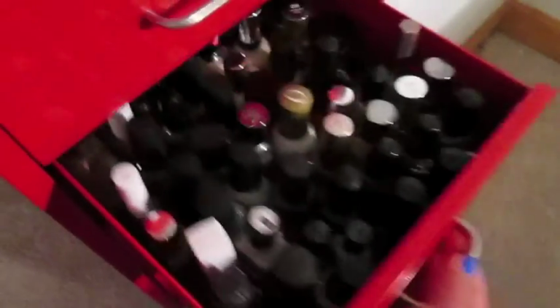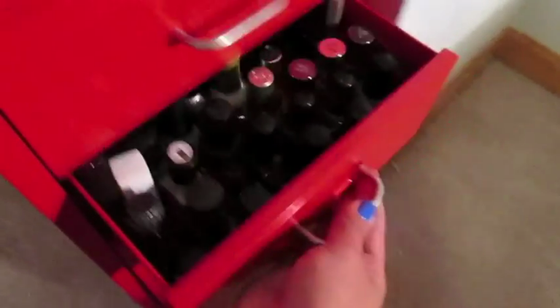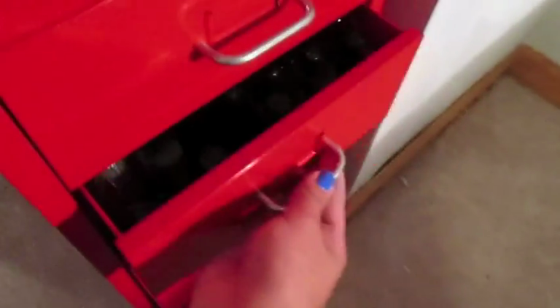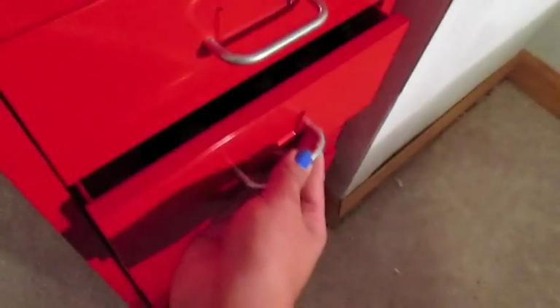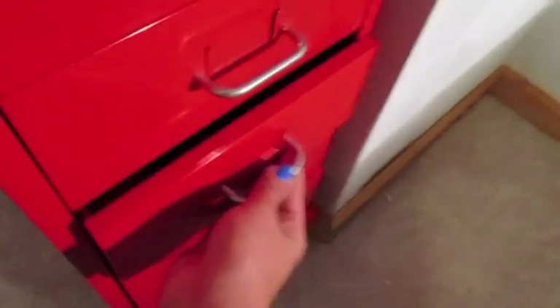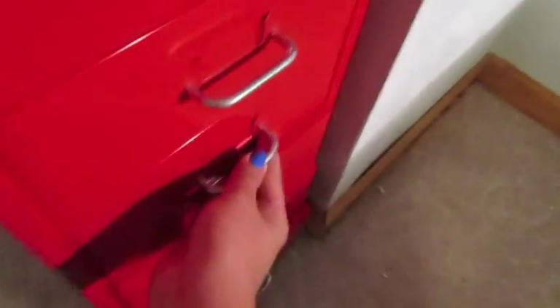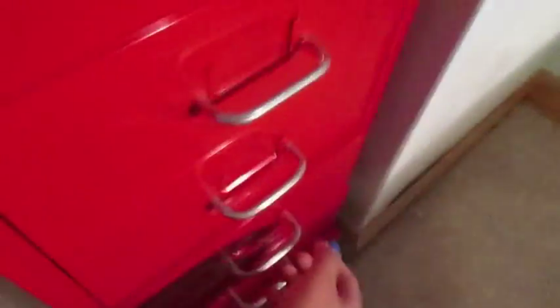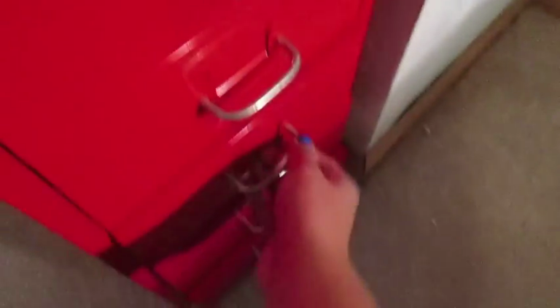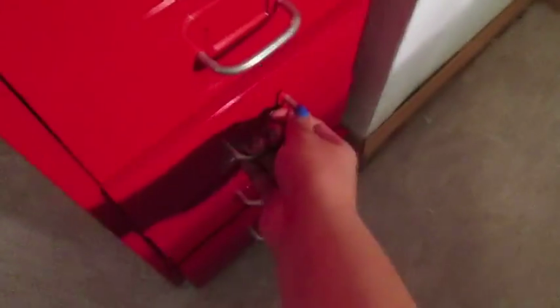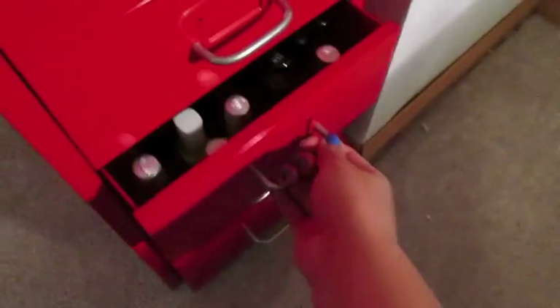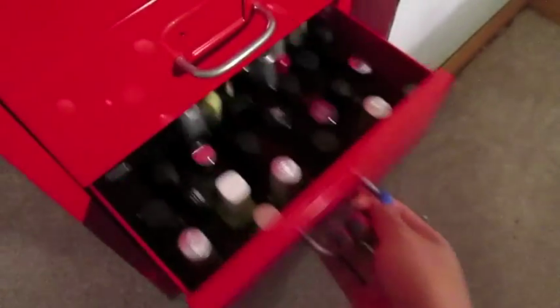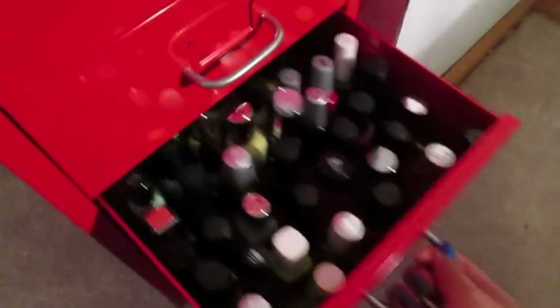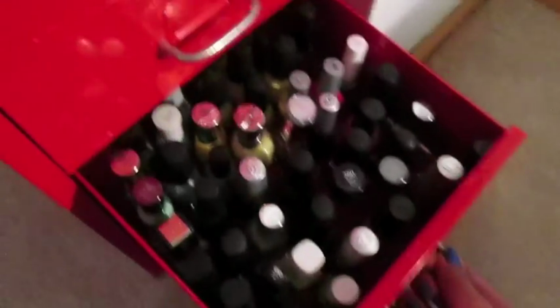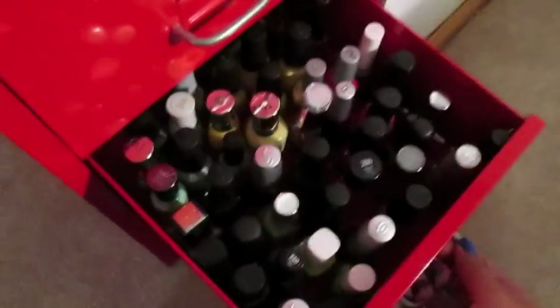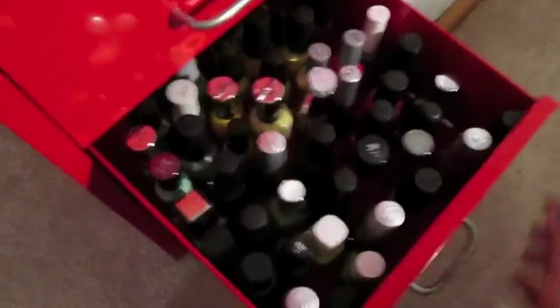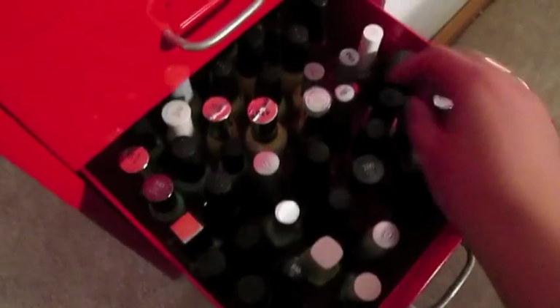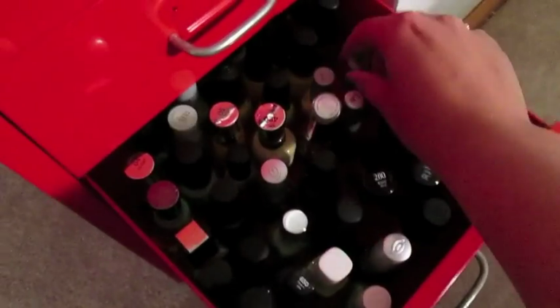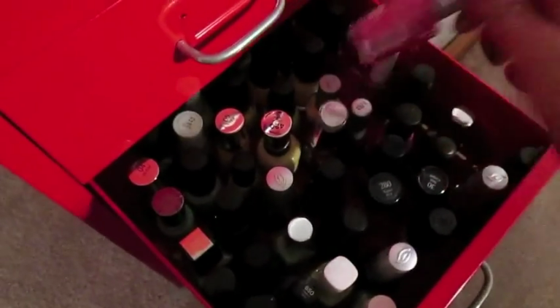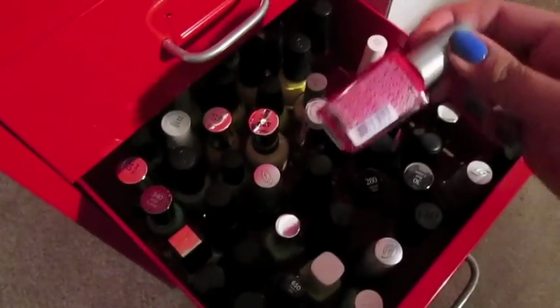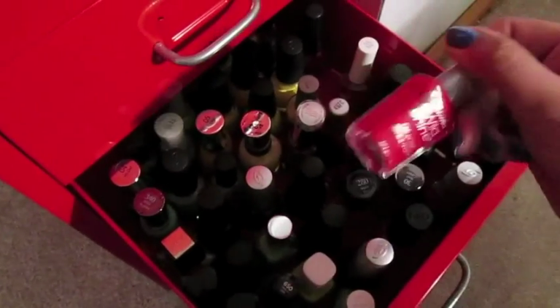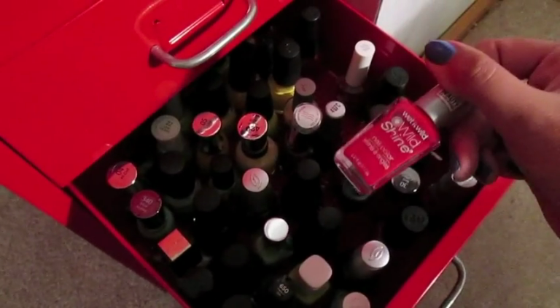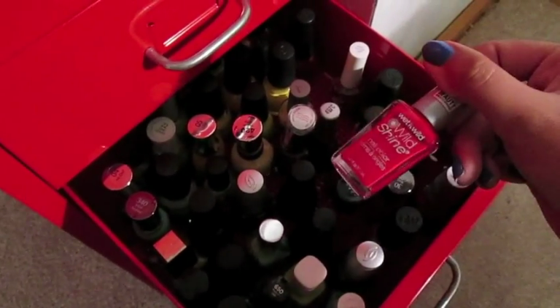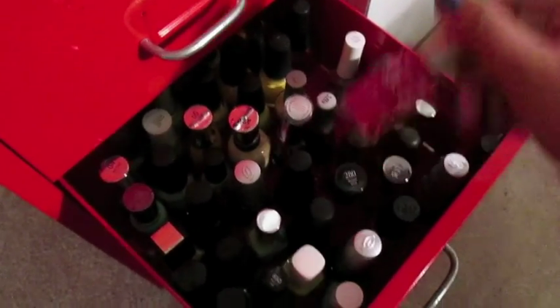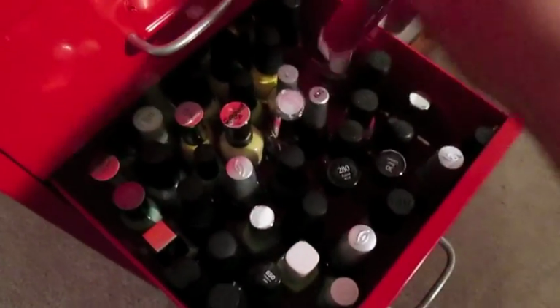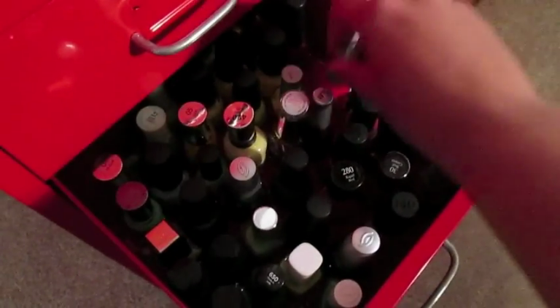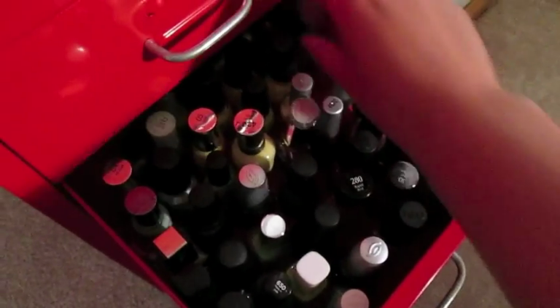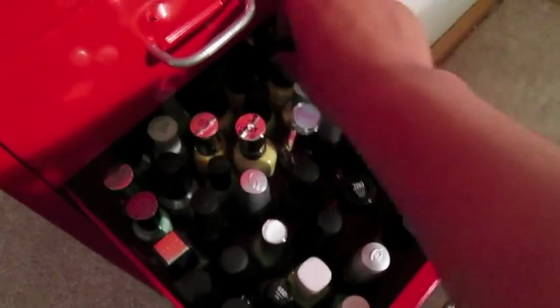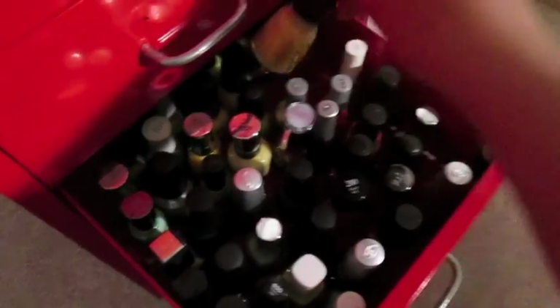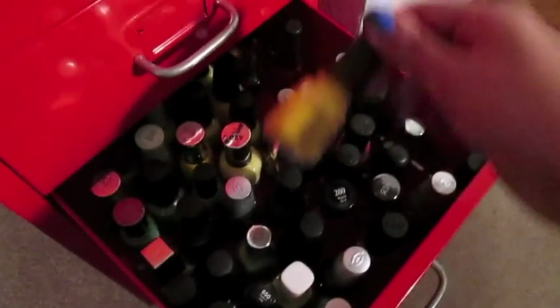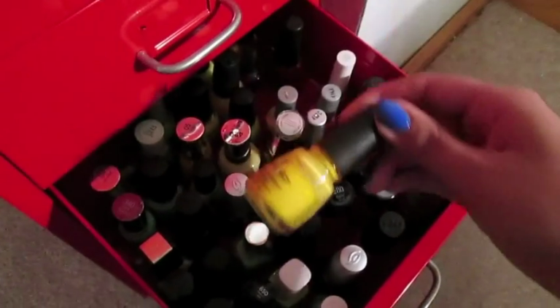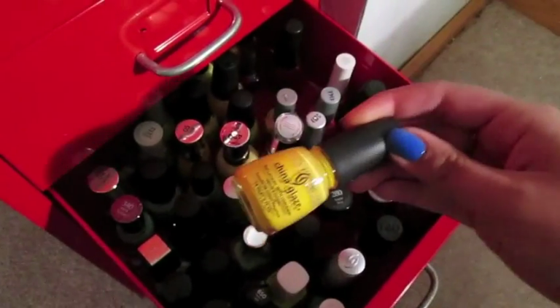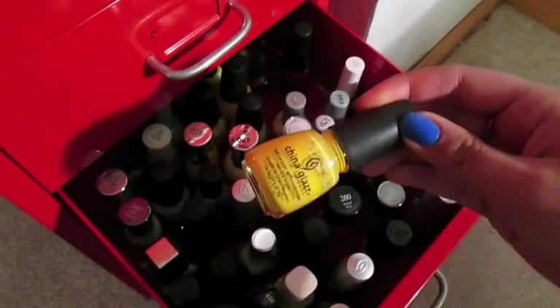Now onto the fourth drawer. The fourth drawer has all of my red polishes, all of my yellow polishes, and all of my green polishes.